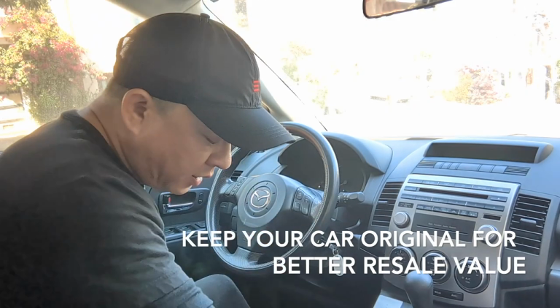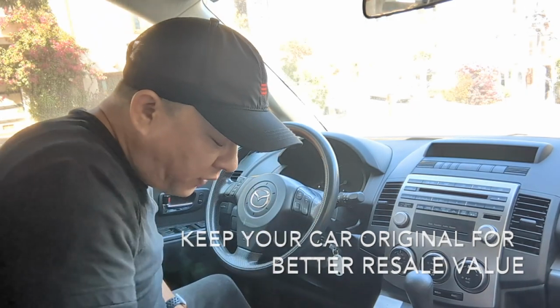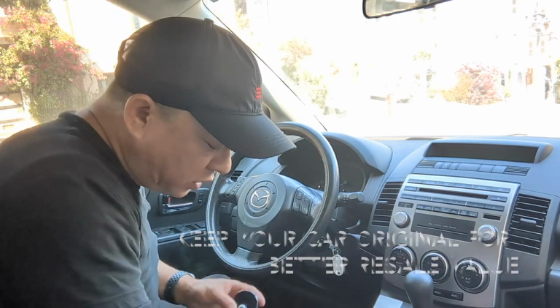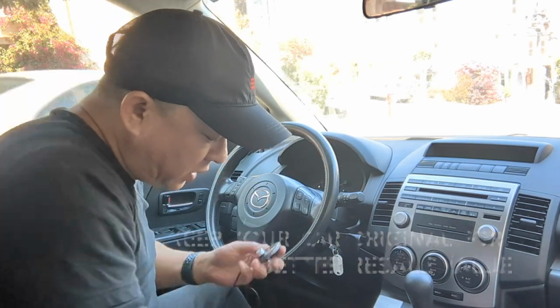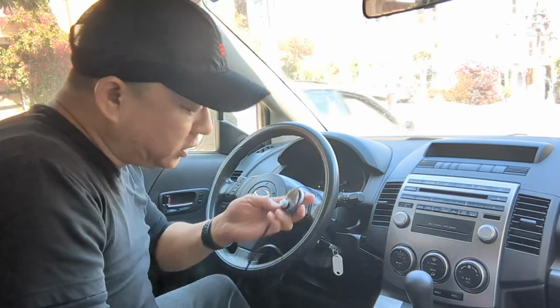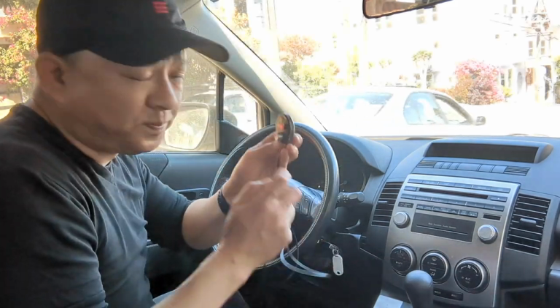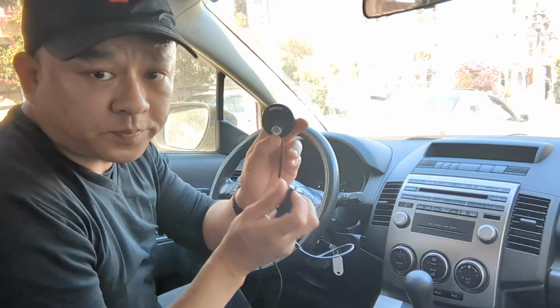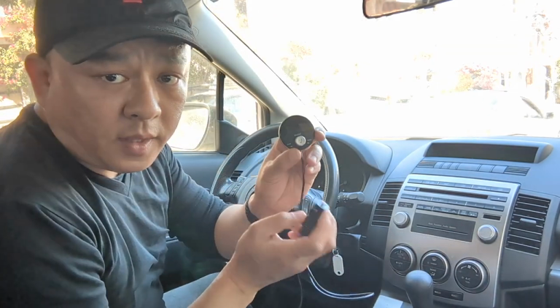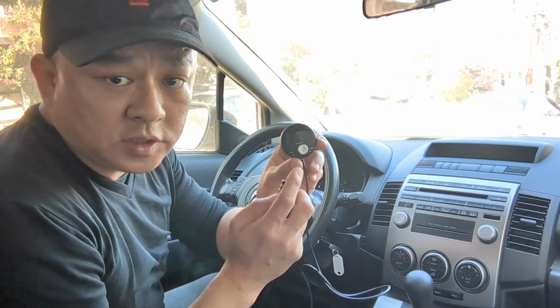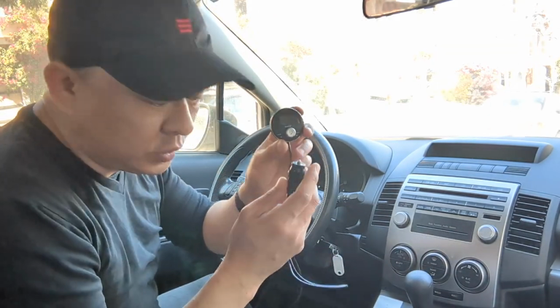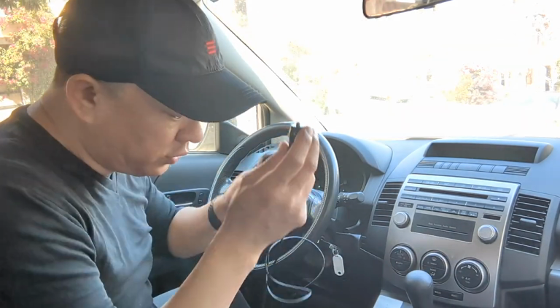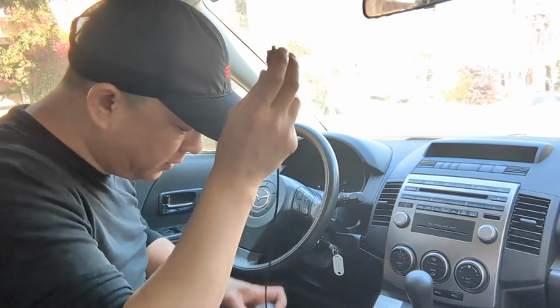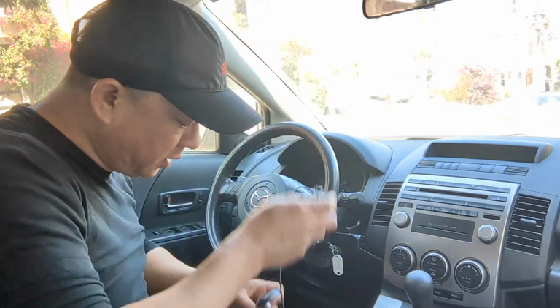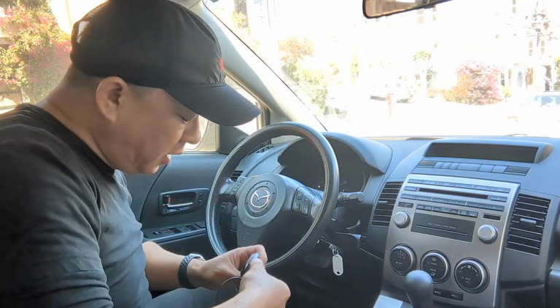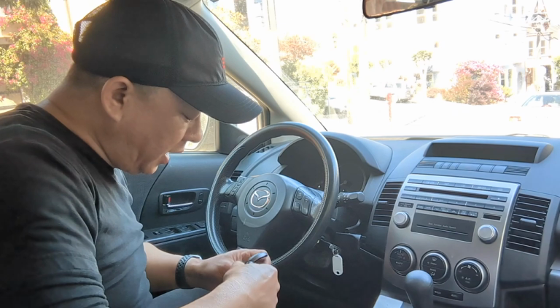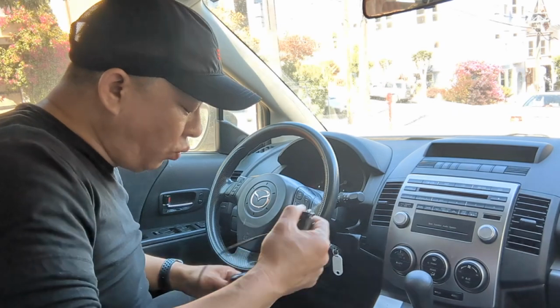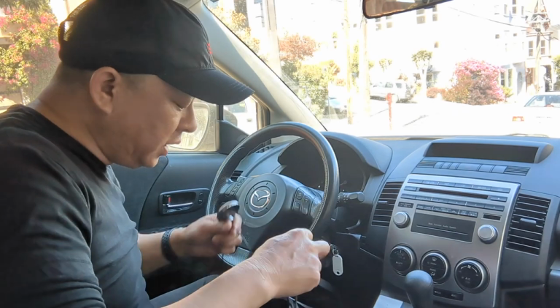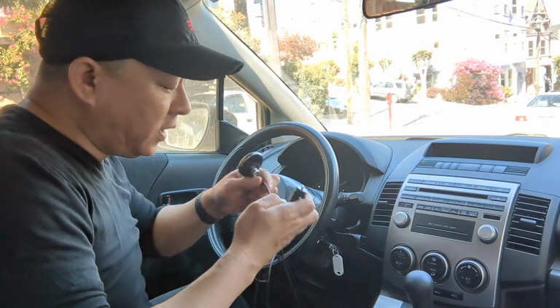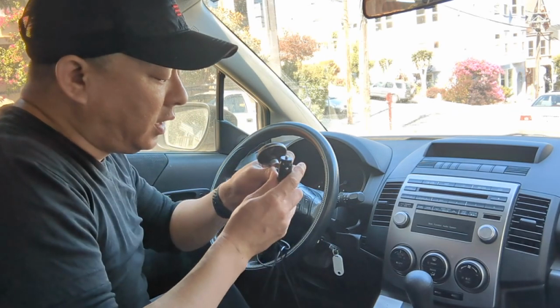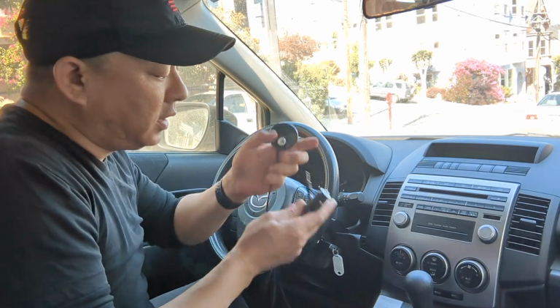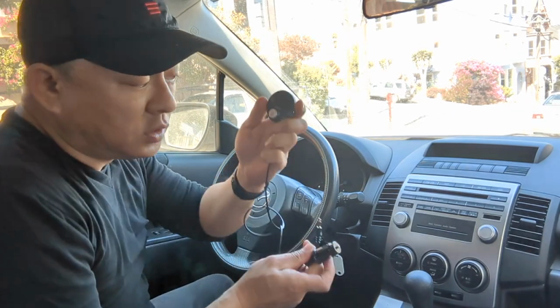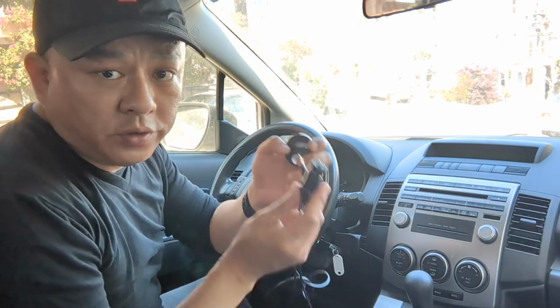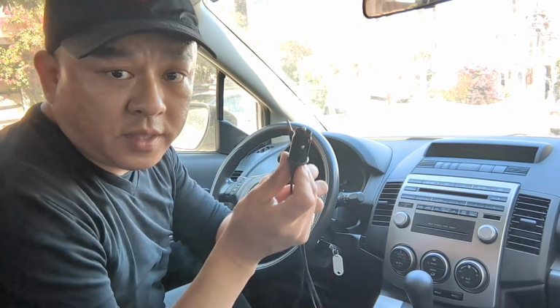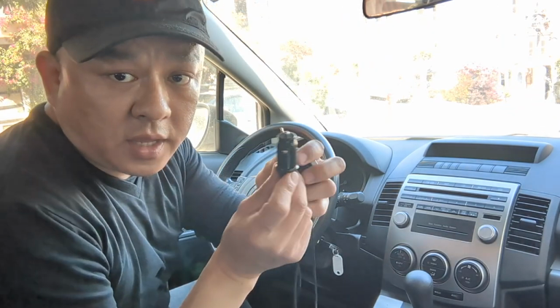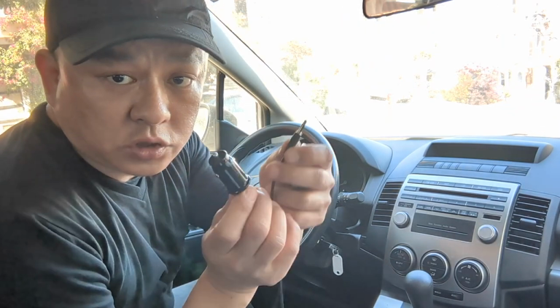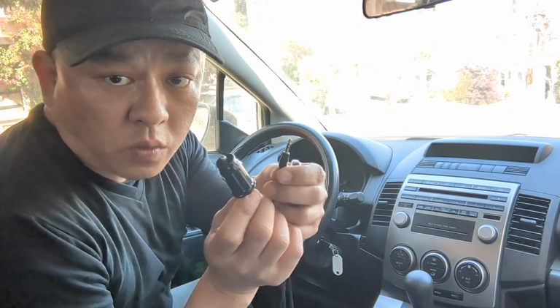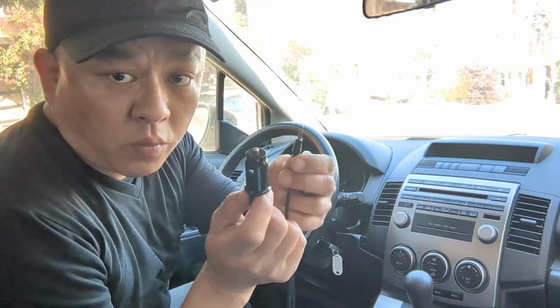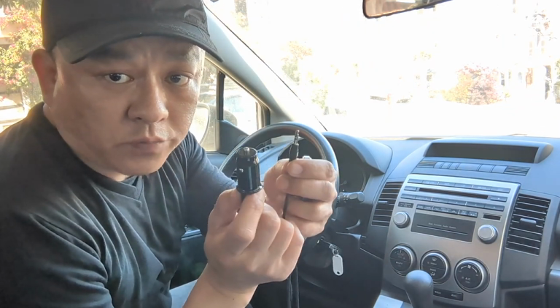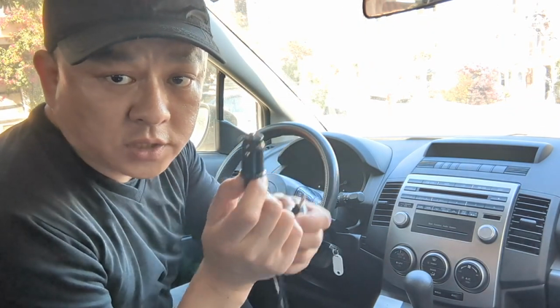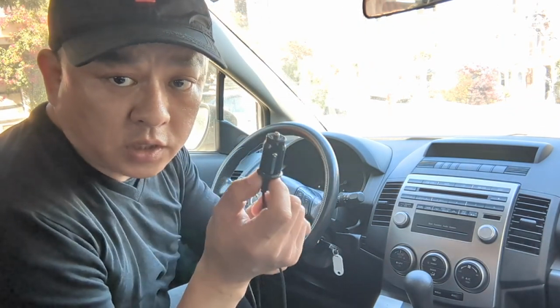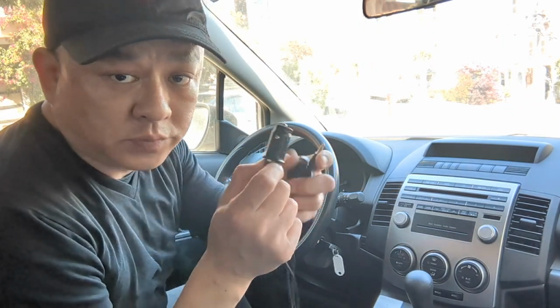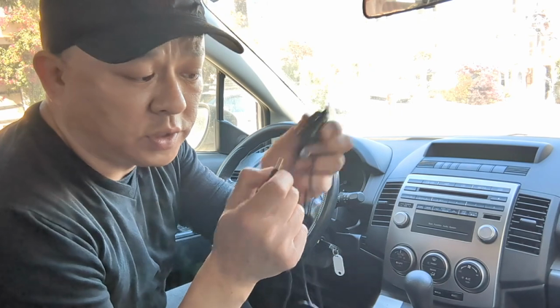The device looks like this. This is the control unit. One end is the control unit; the other end is just the wire — one's for AUX, the other one's for USB.